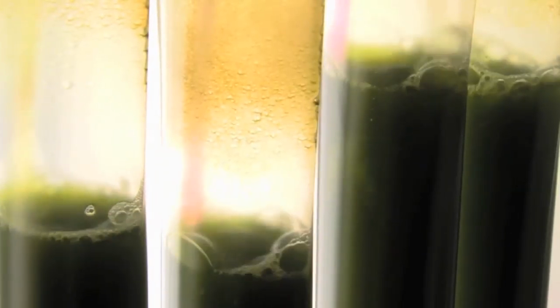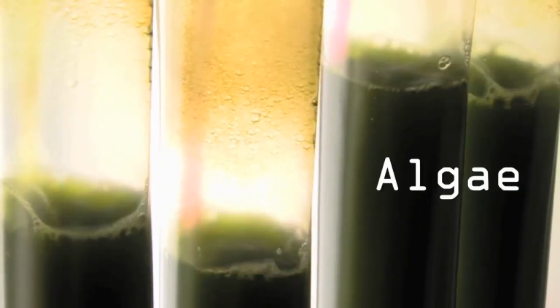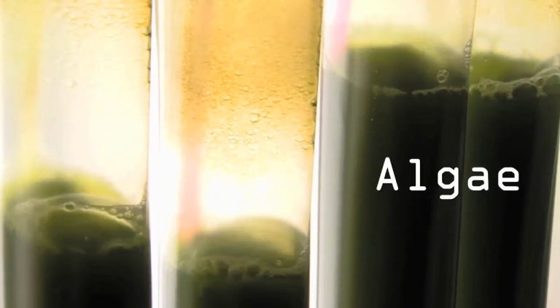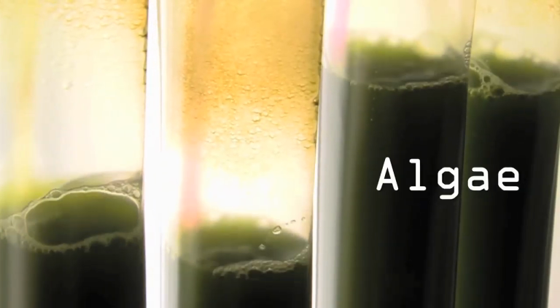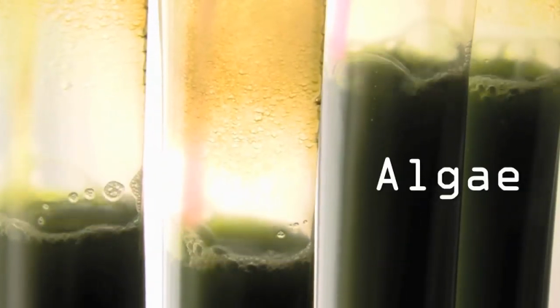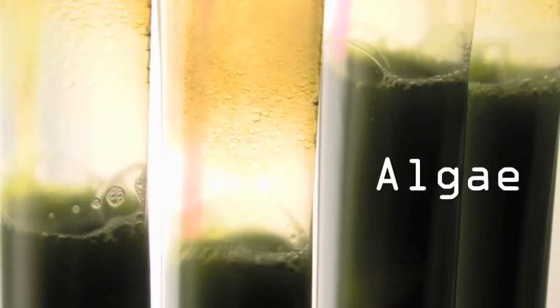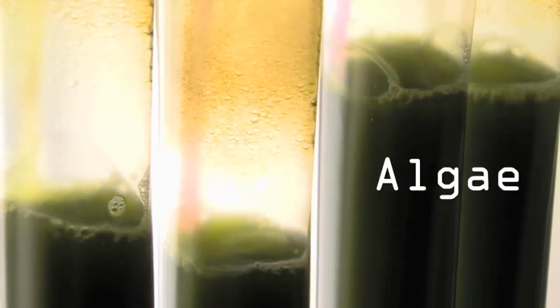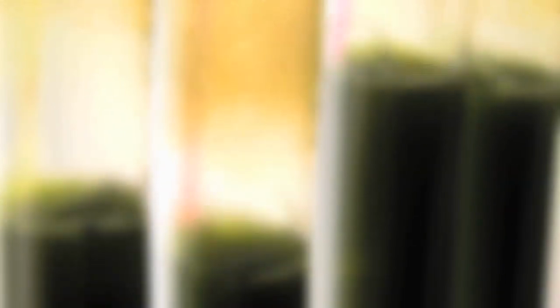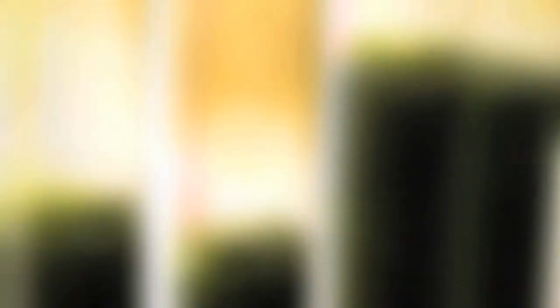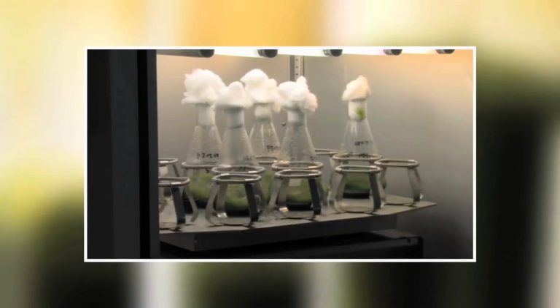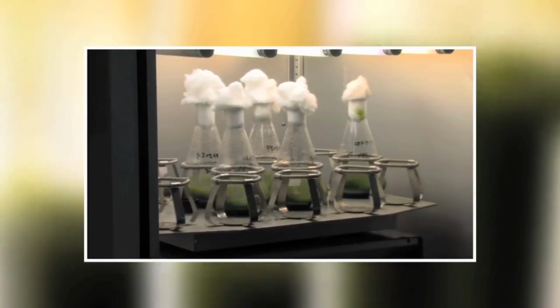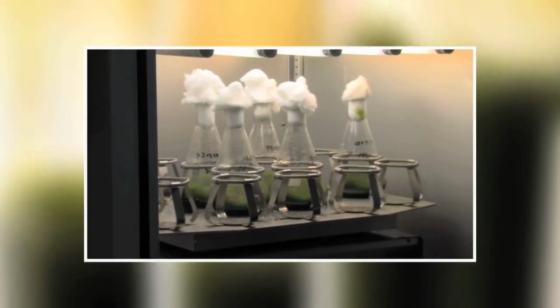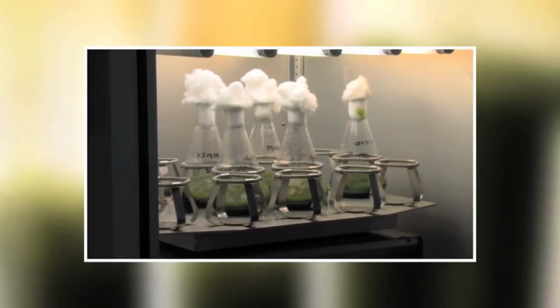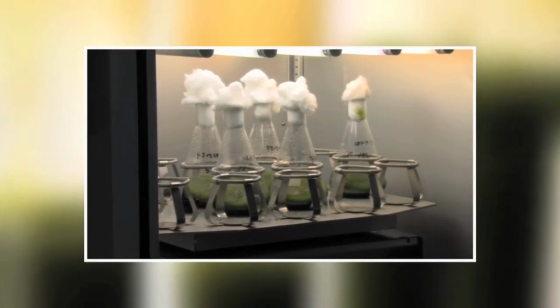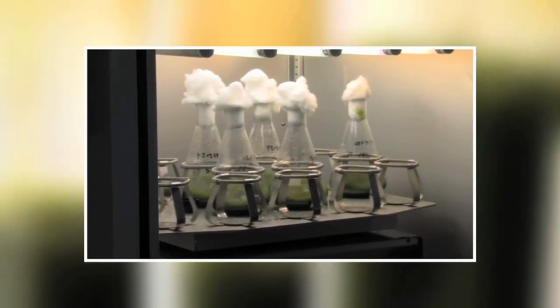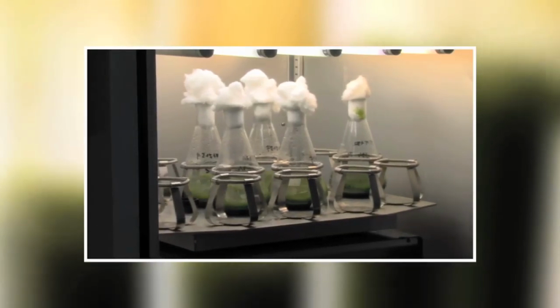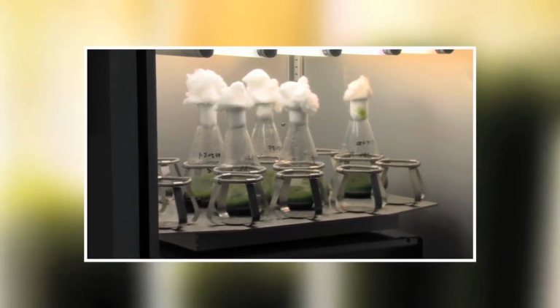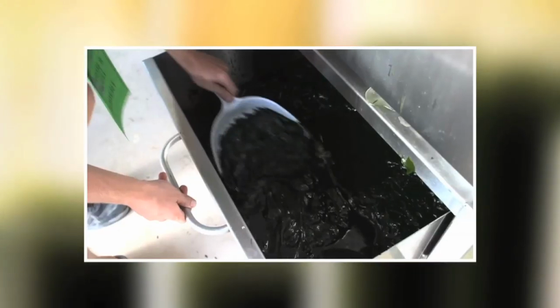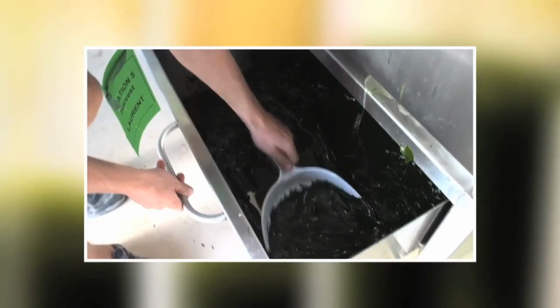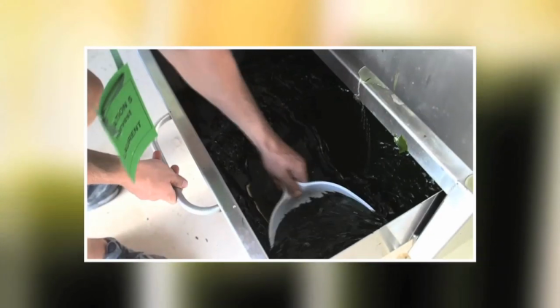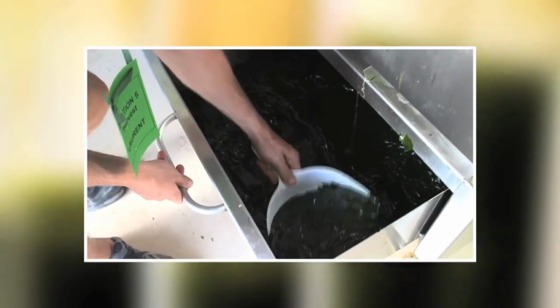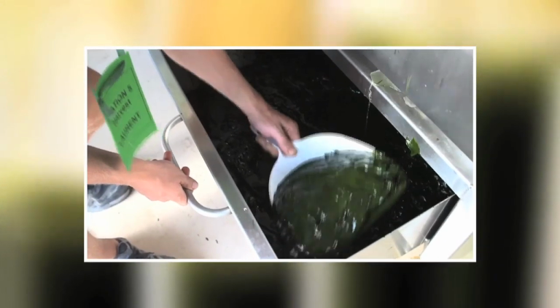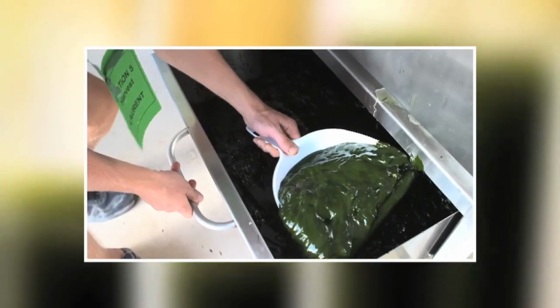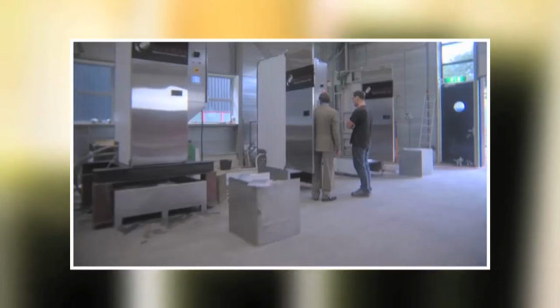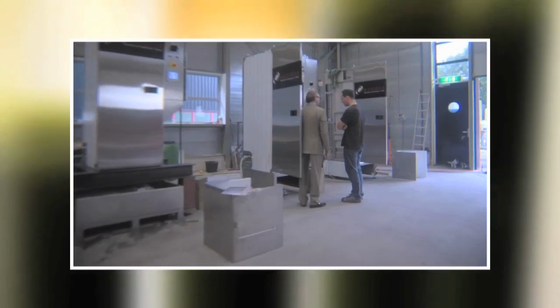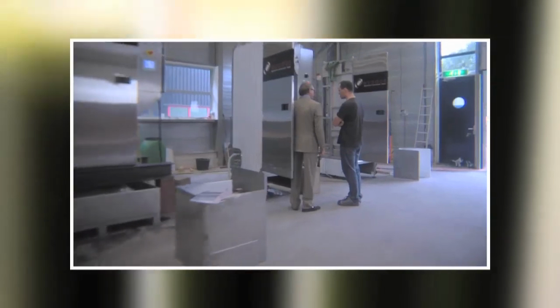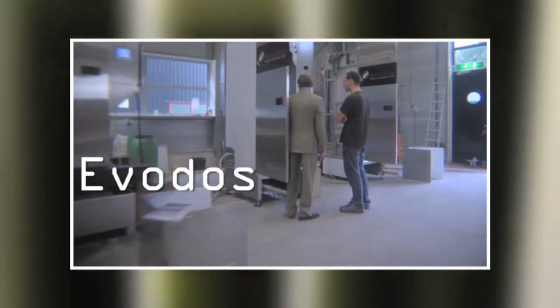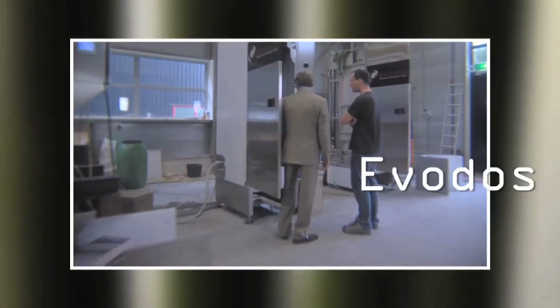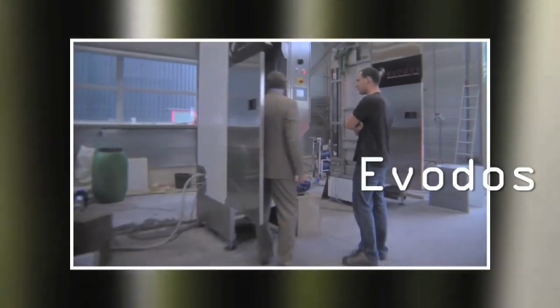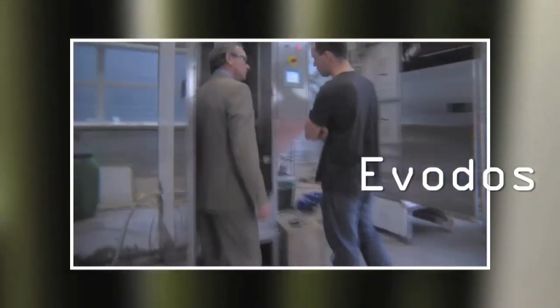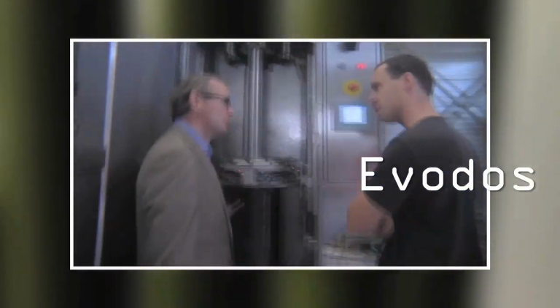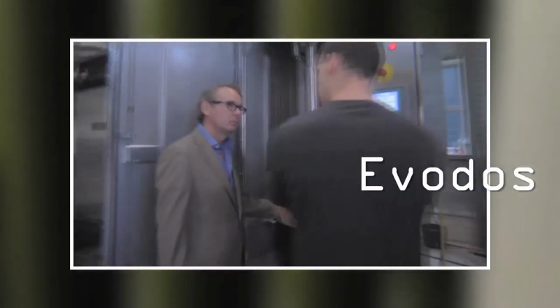Algae are used more and more for research and for industrial purposes. To get them out of the water always has been a challenge. With Evodos, you can overcome this hurdle.